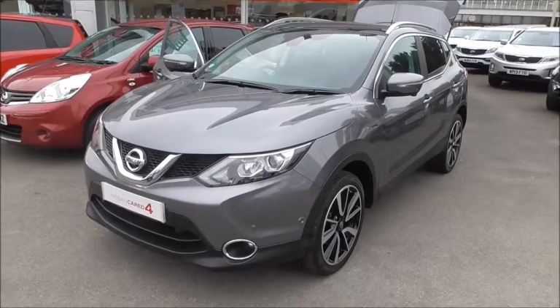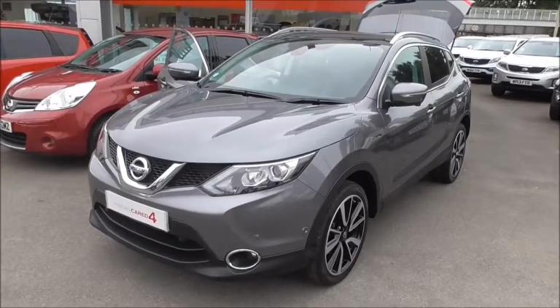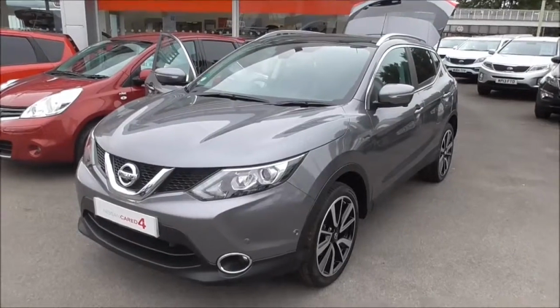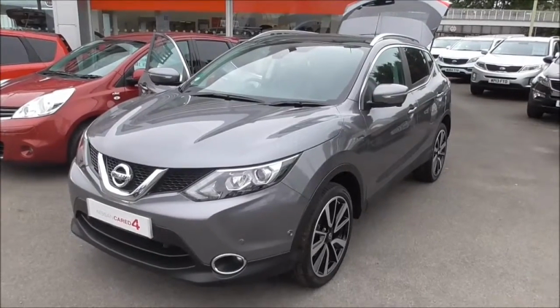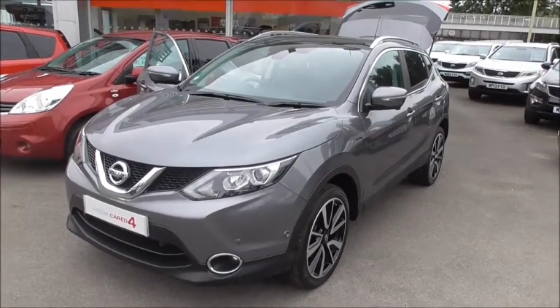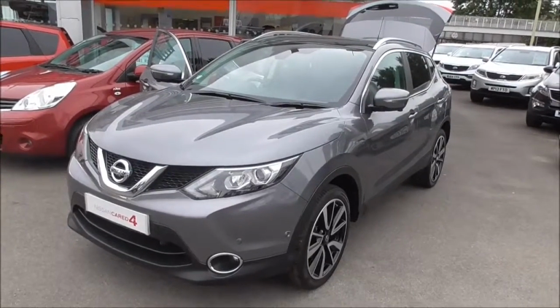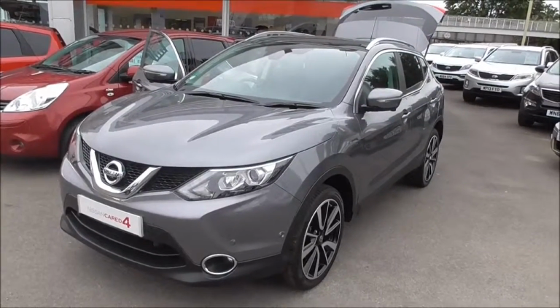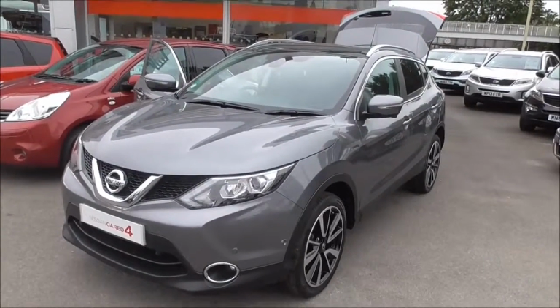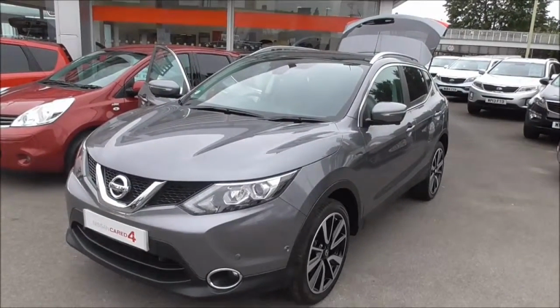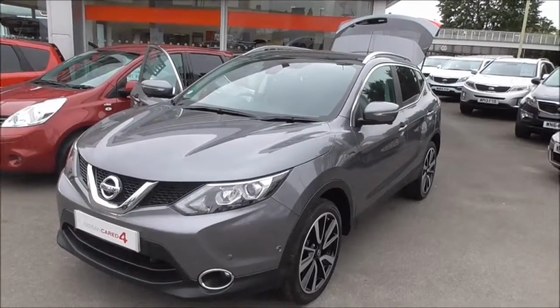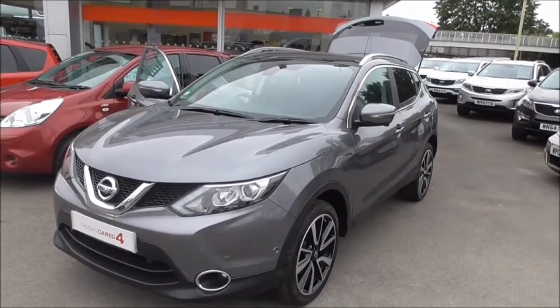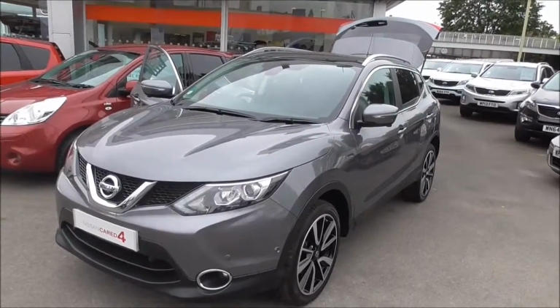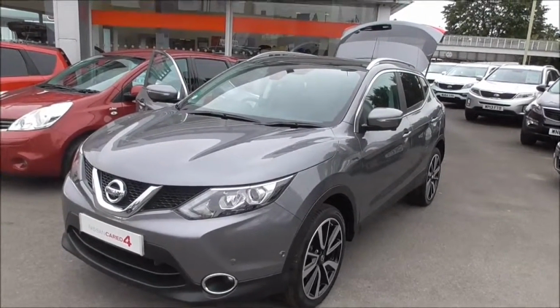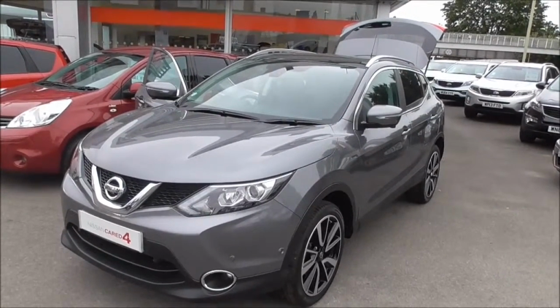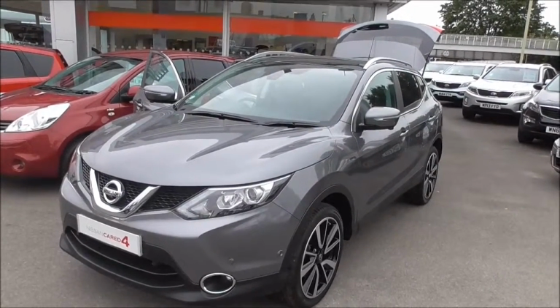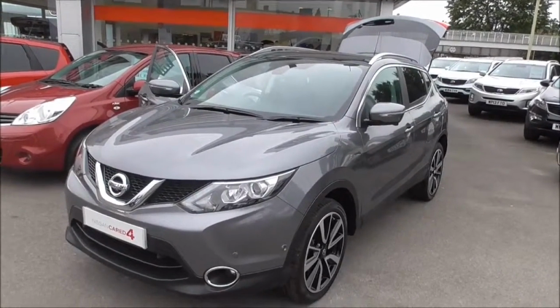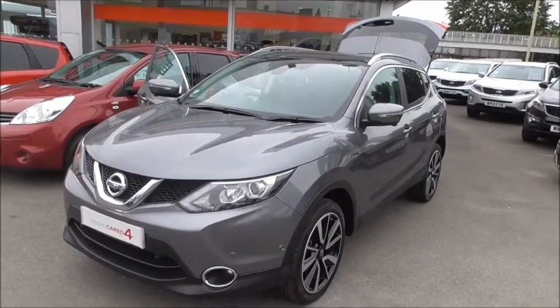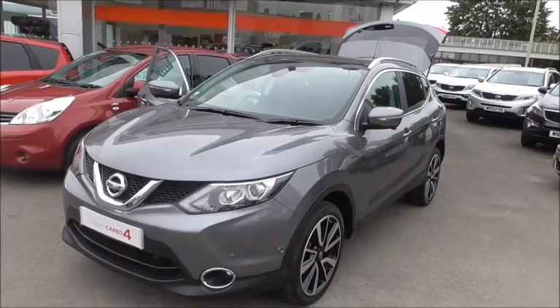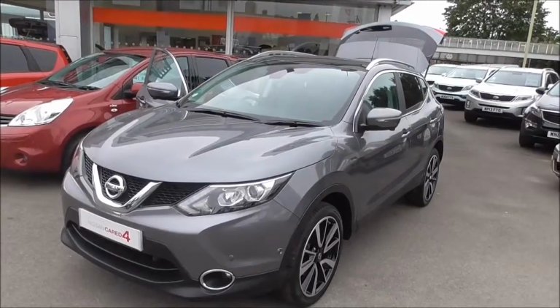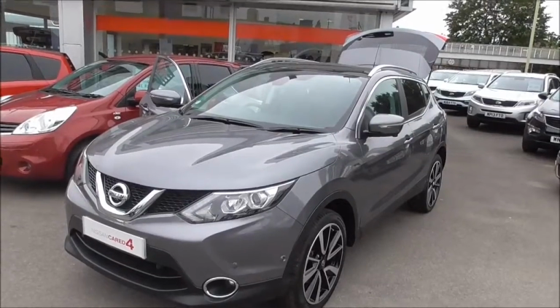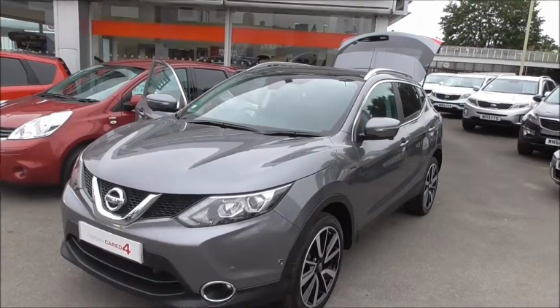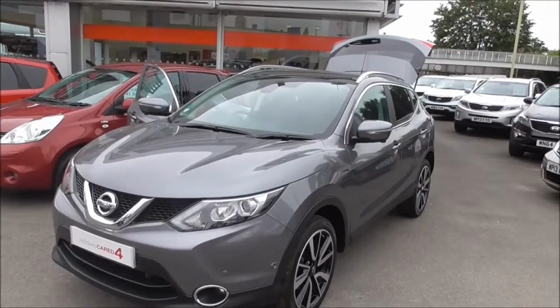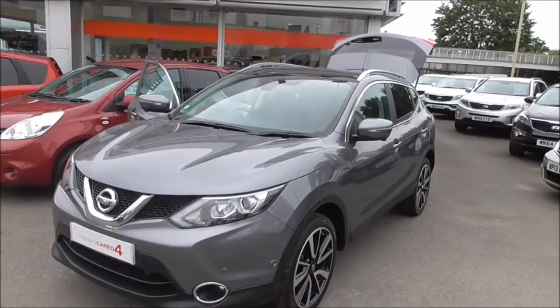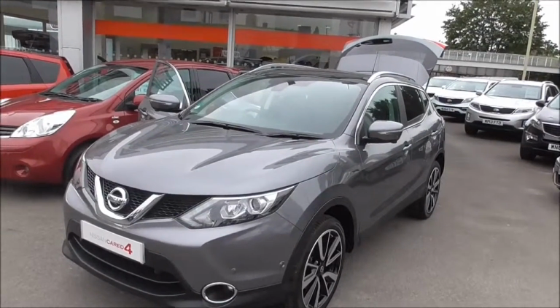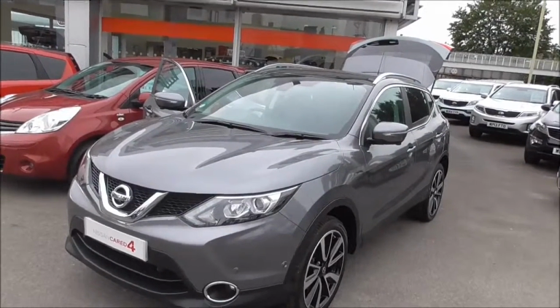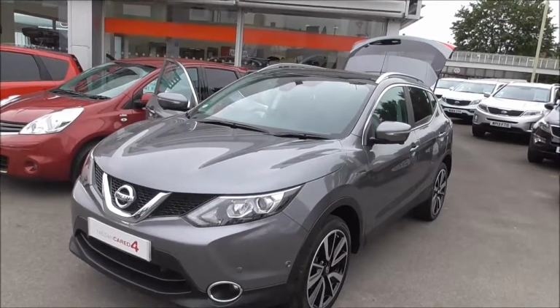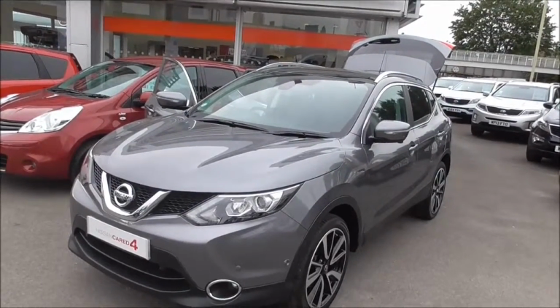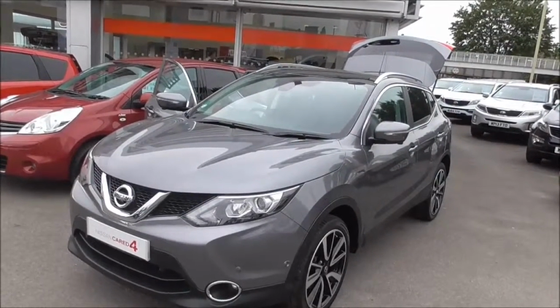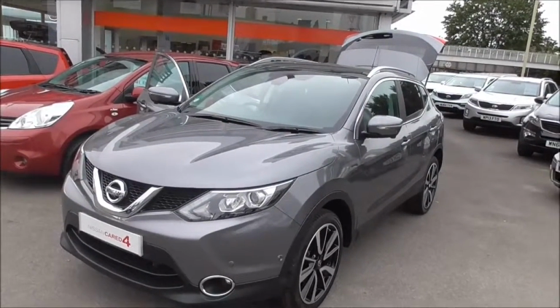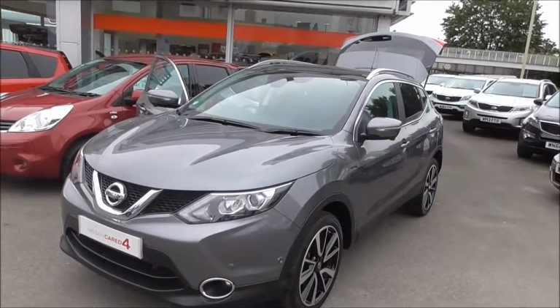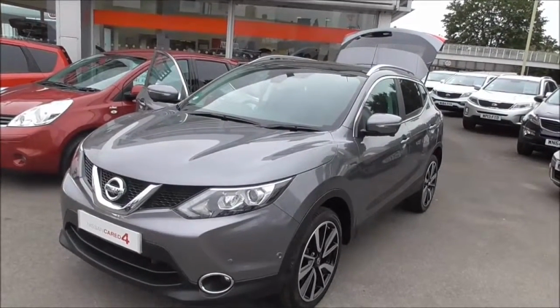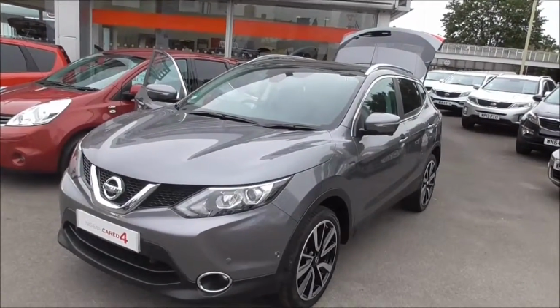This car was first registered in 2014 and has a 1.5 litre DCI diesel engine and a 6 speed manual gearbox. This vehicle is in tax band B which equates to £20 per year.